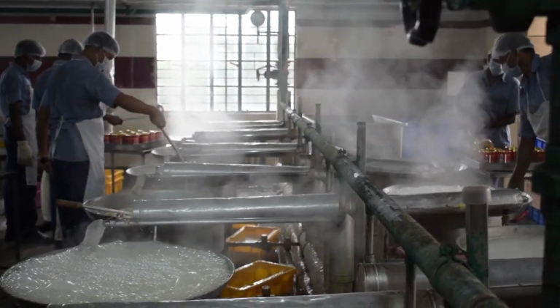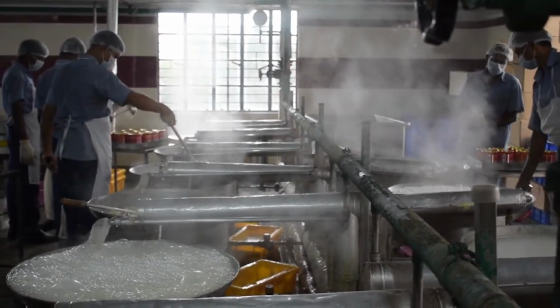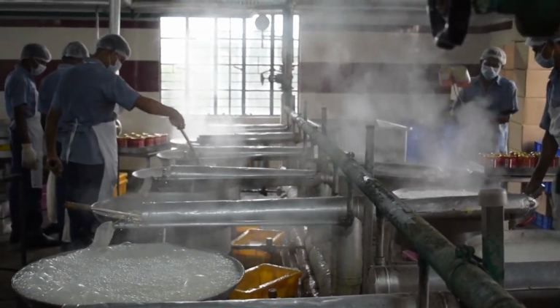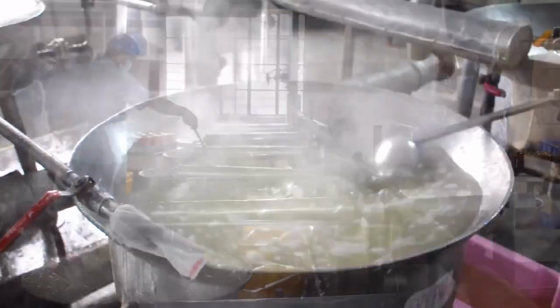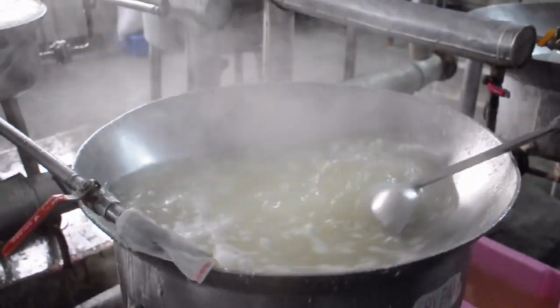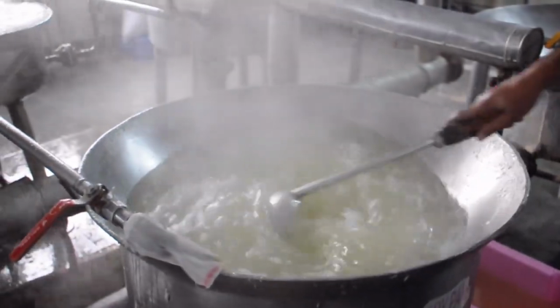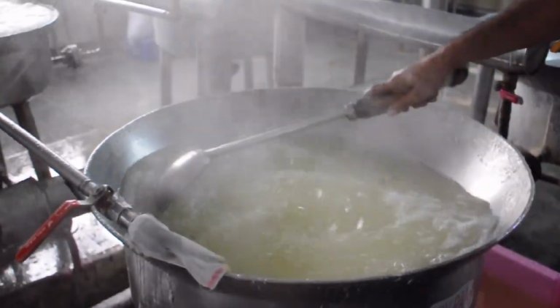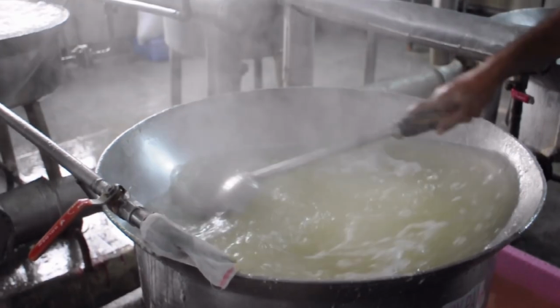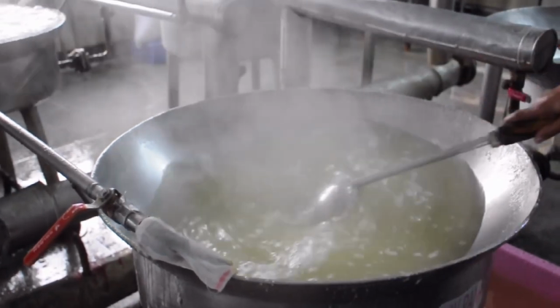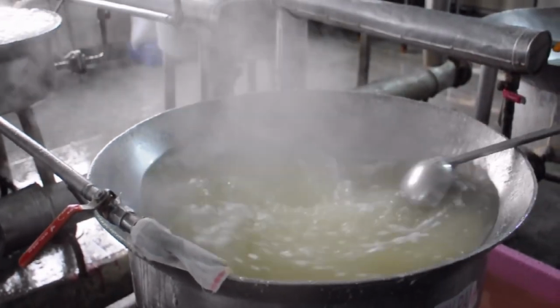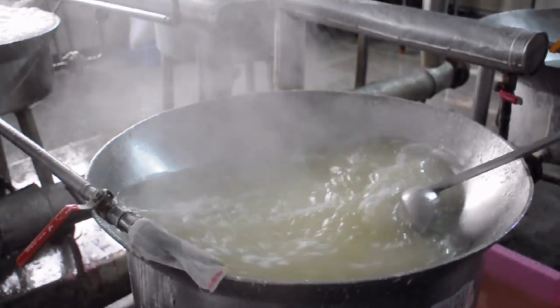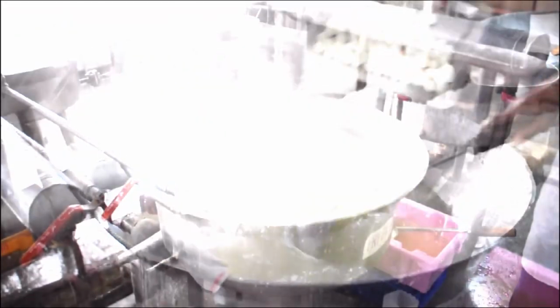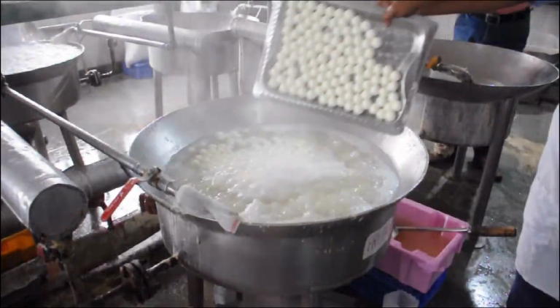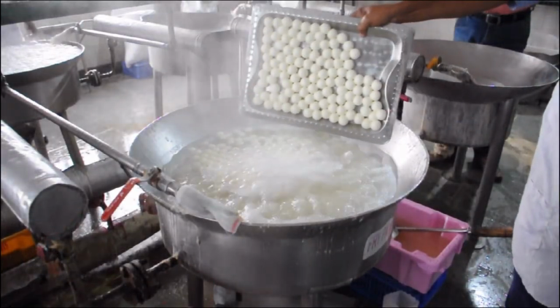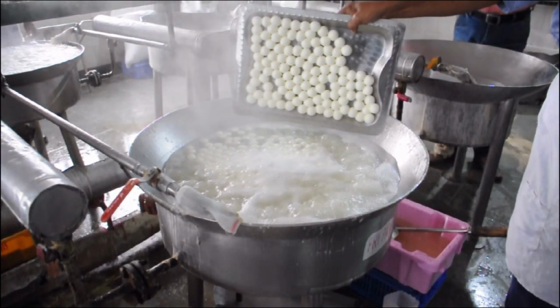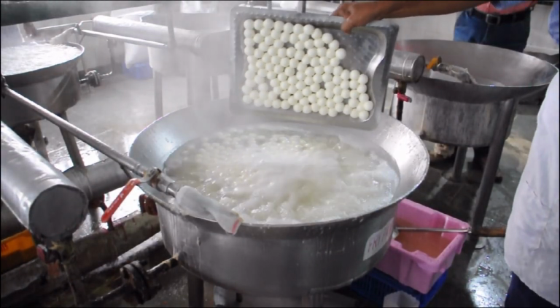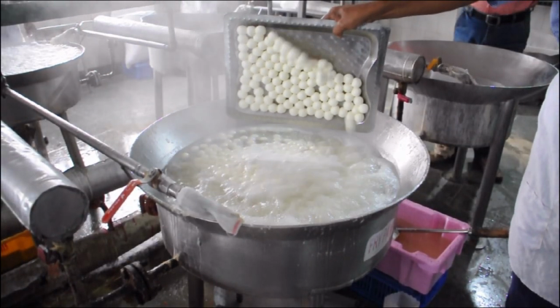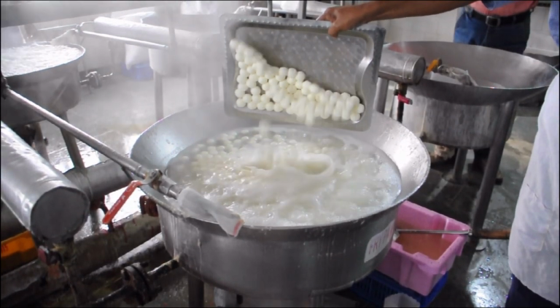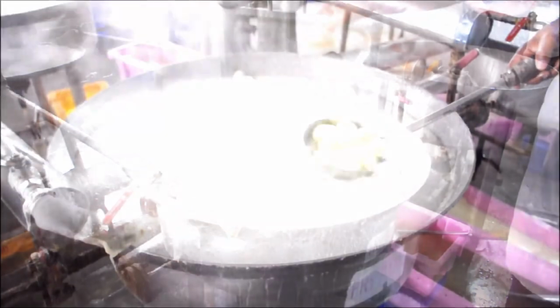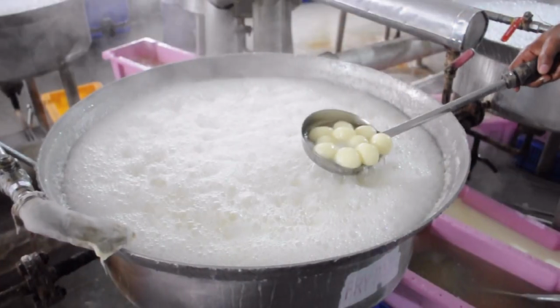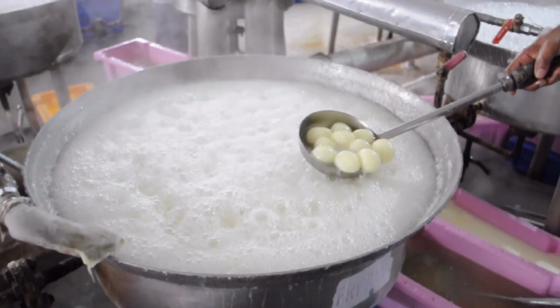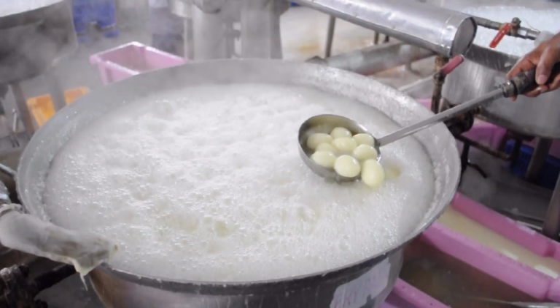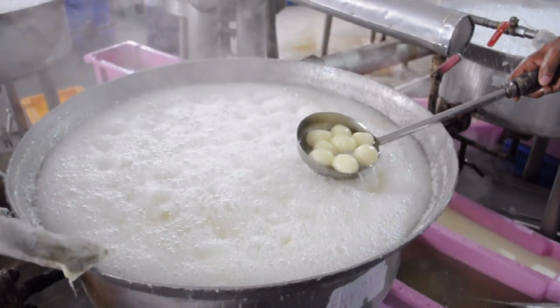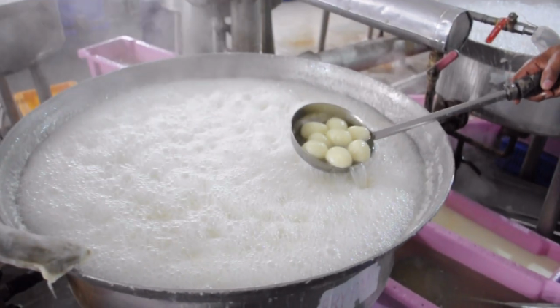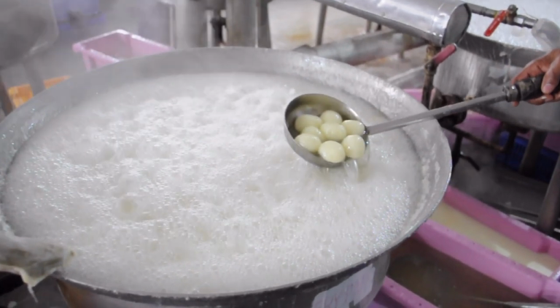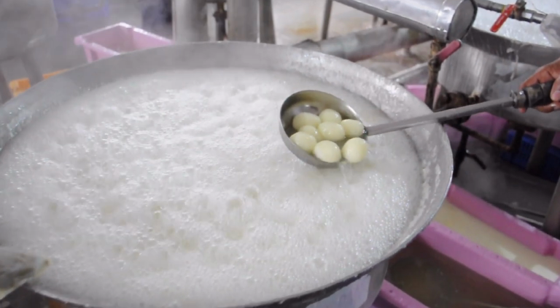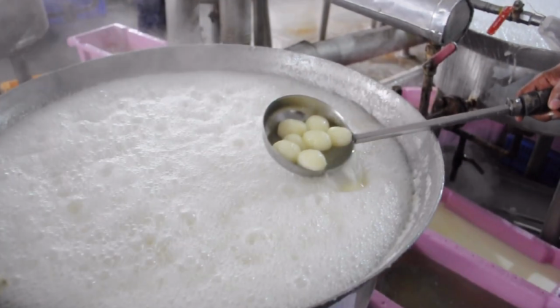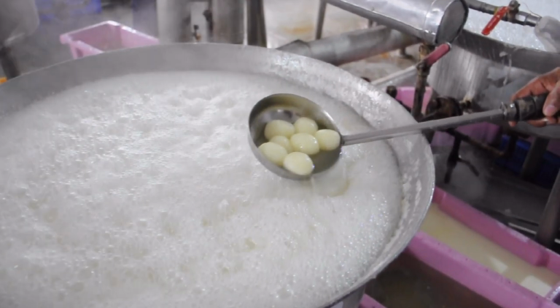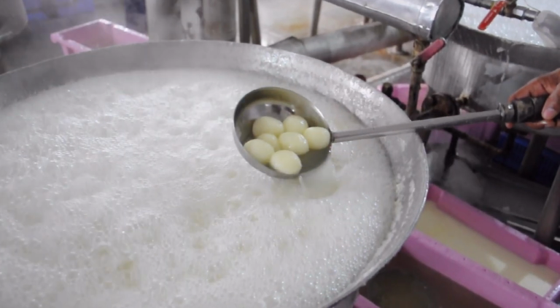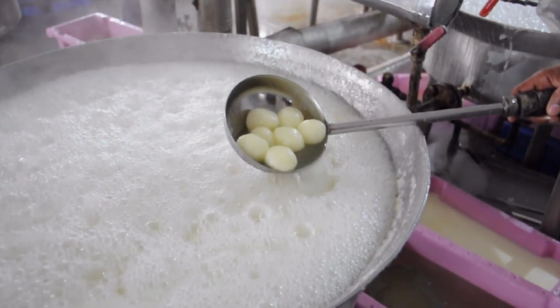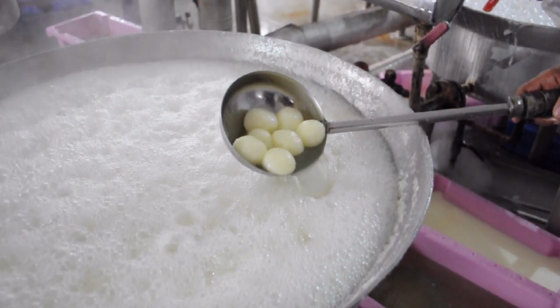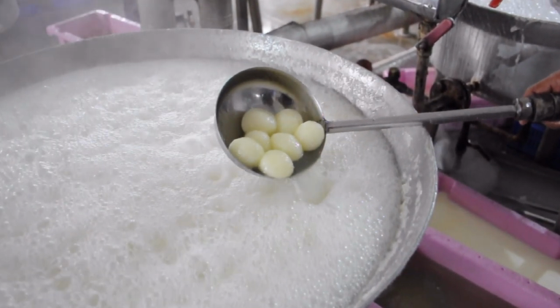After that, the chena balls are poured into boiling sugar syrup kept in a cauldron, while stirring them occasionally. Once cooled, they become delicious Roshagullas.